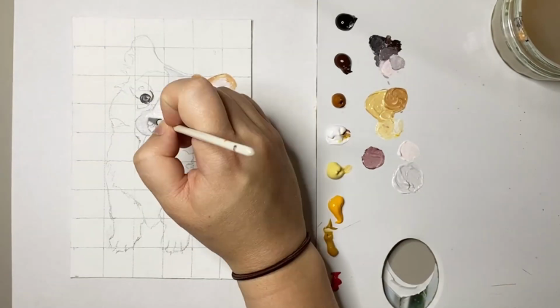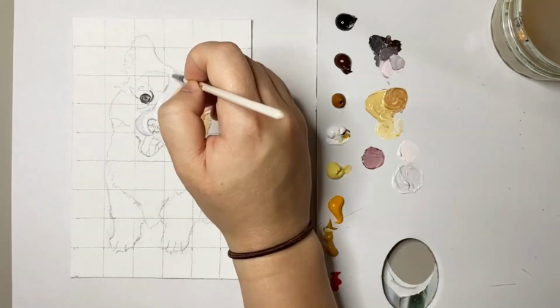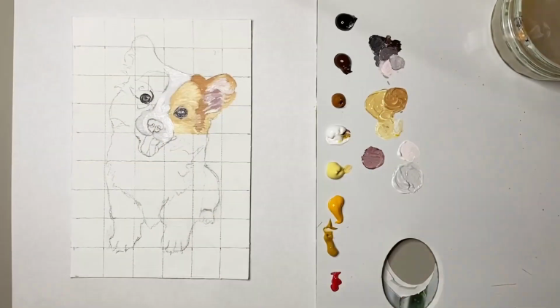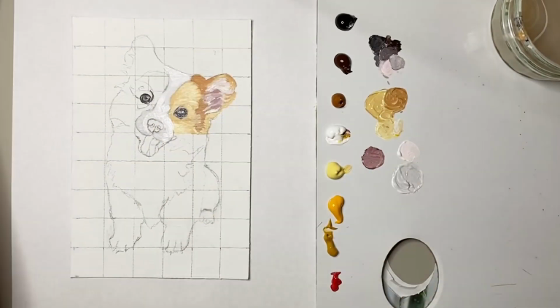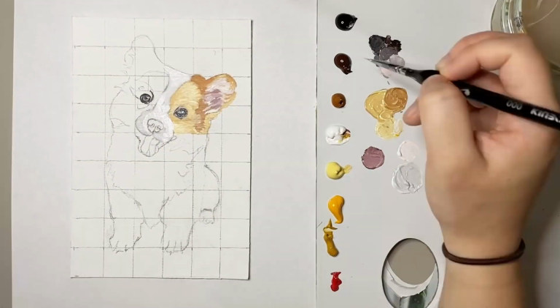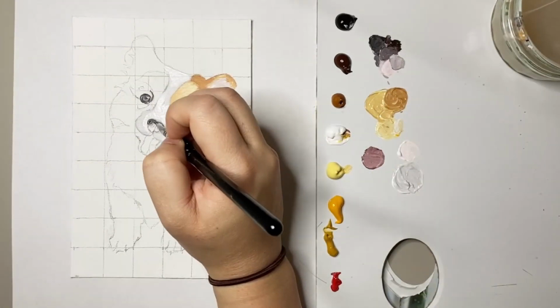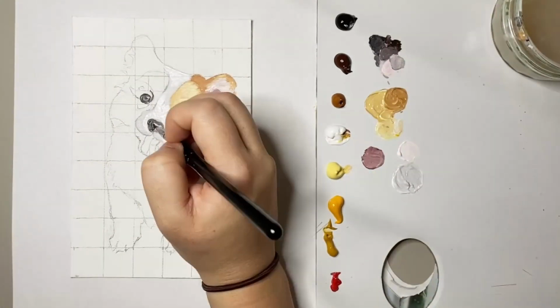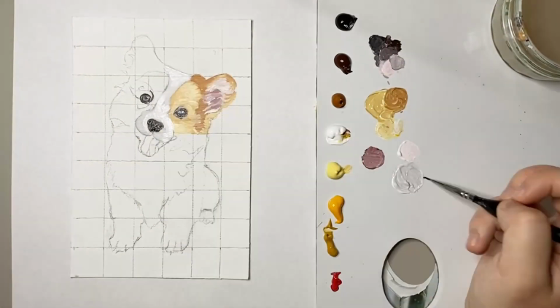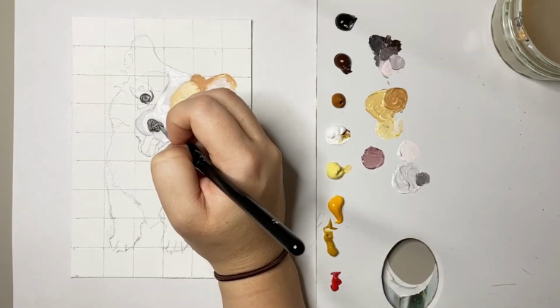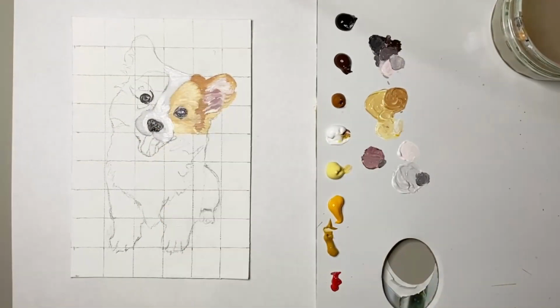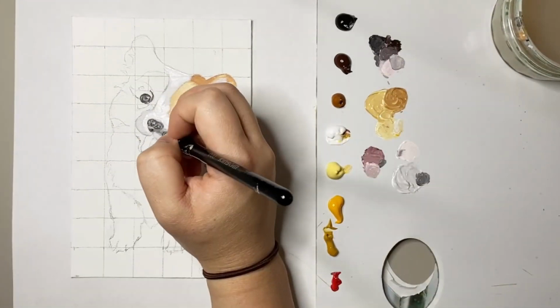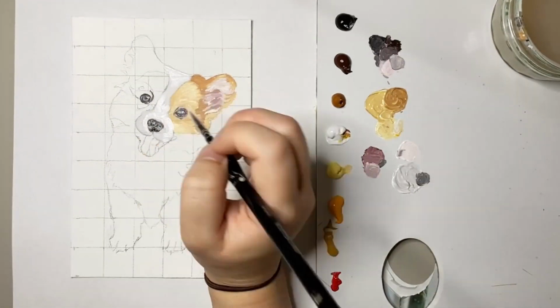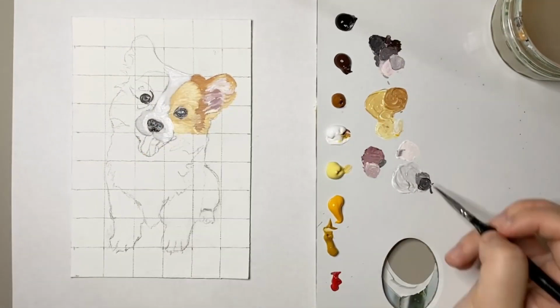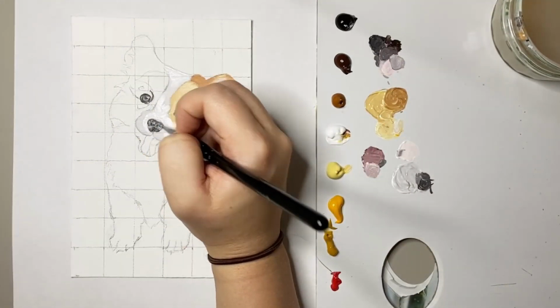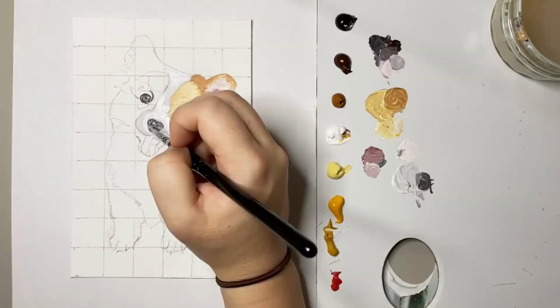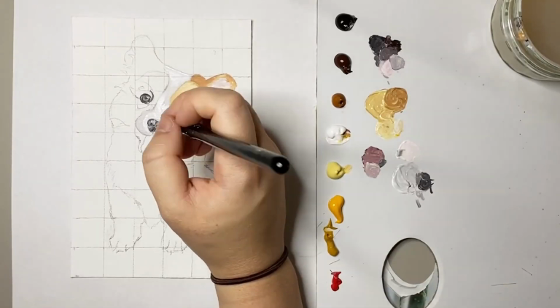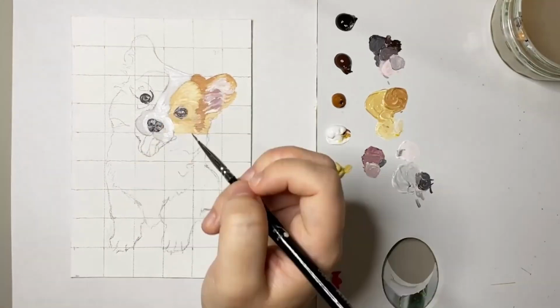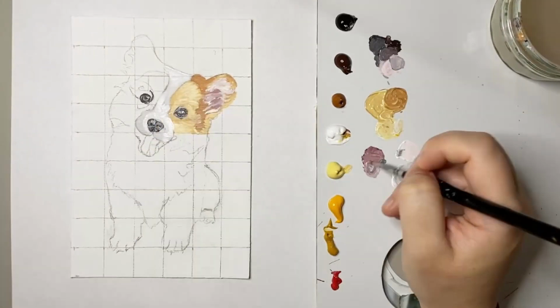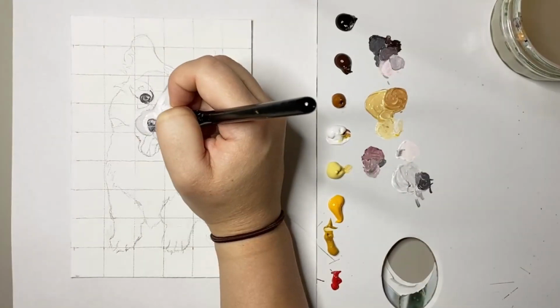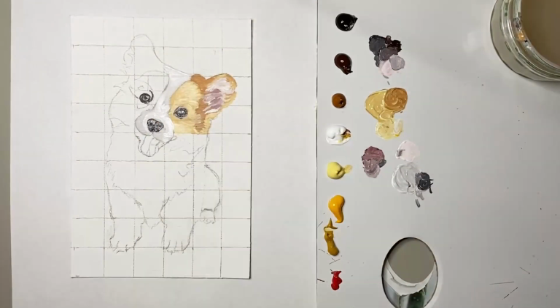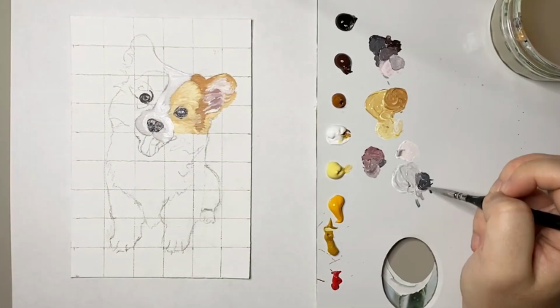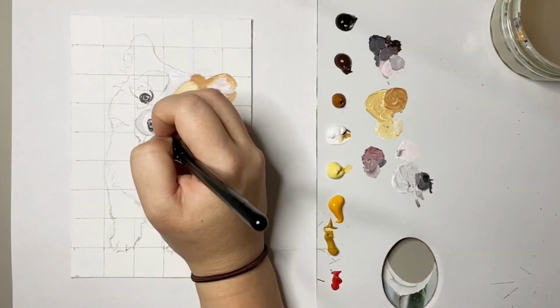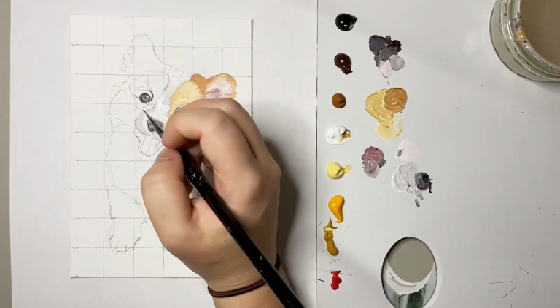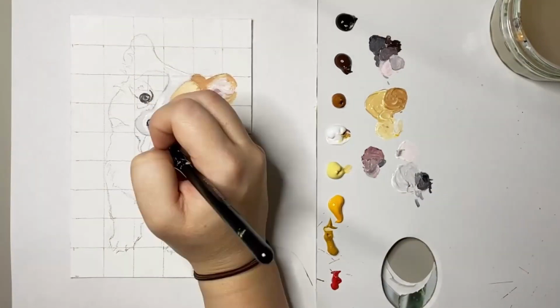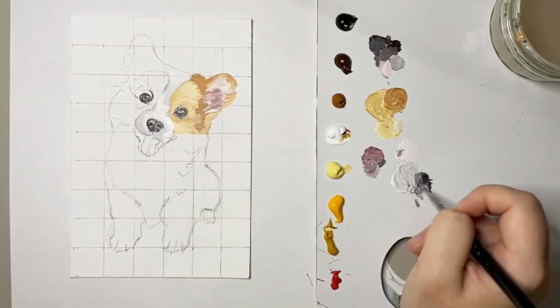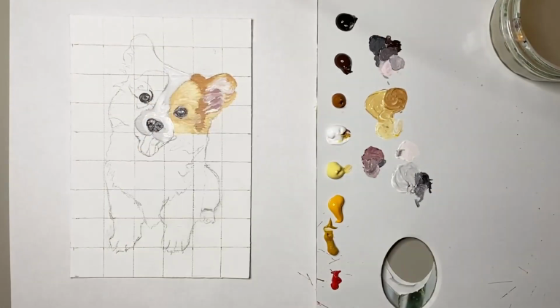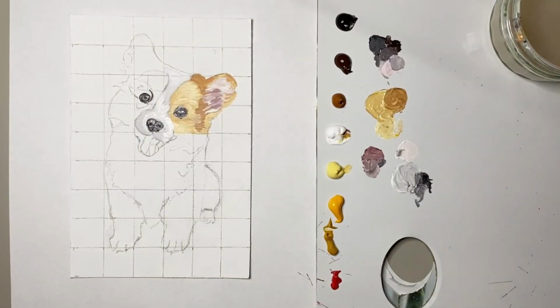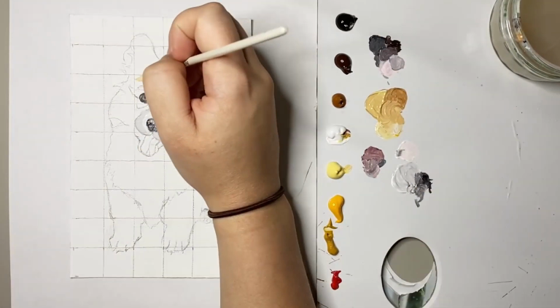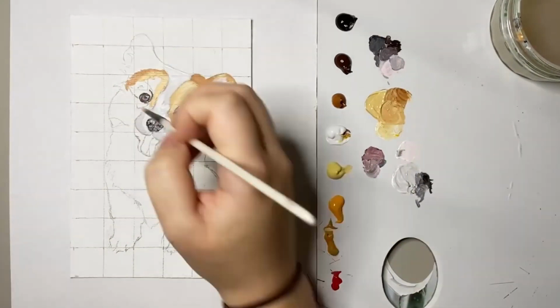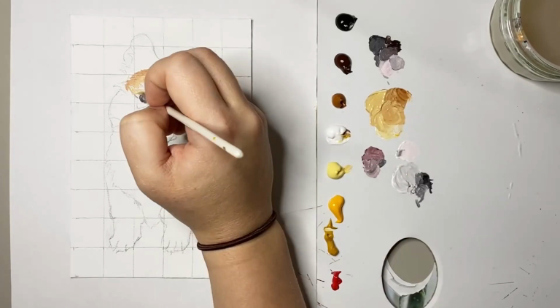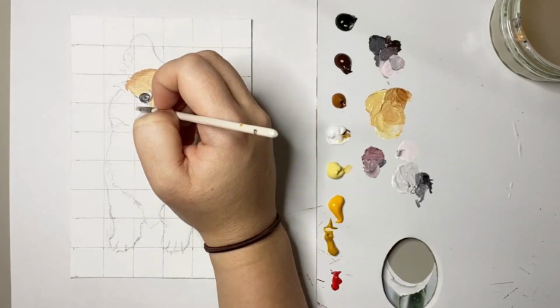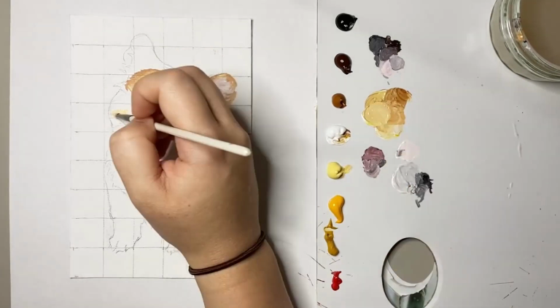Once I'm happy with the muzzle I then start to work on the nose, trying to get it as lifelike as possible by working with the acrylic while it's still wet and going back and forth with the white and the black.